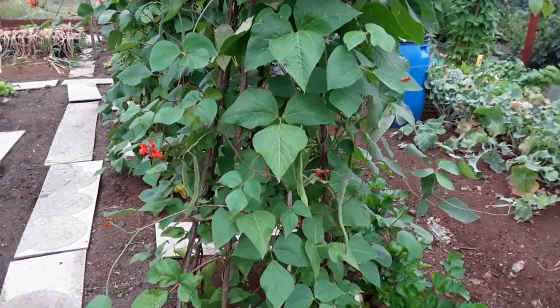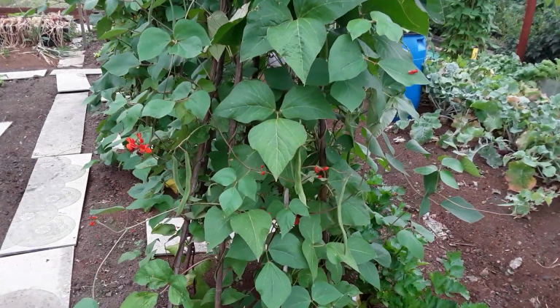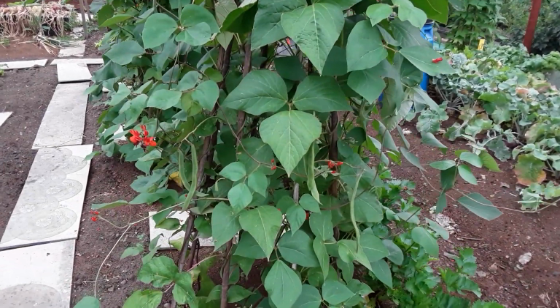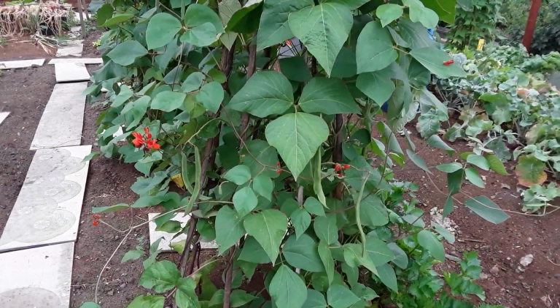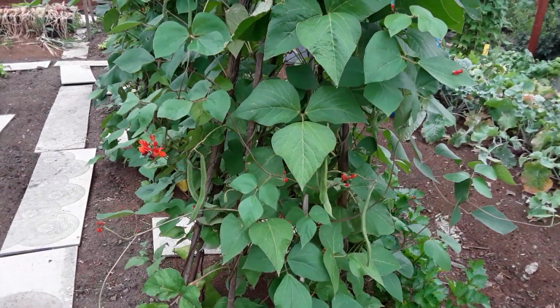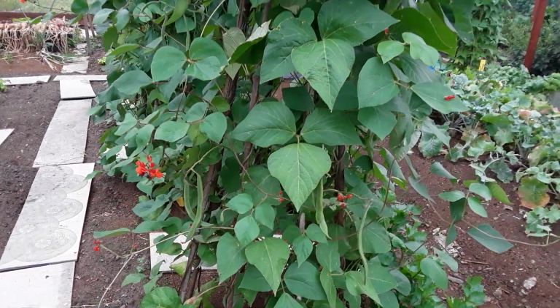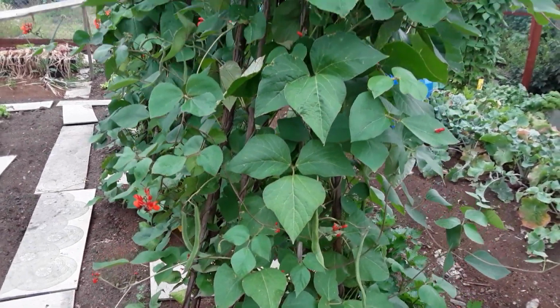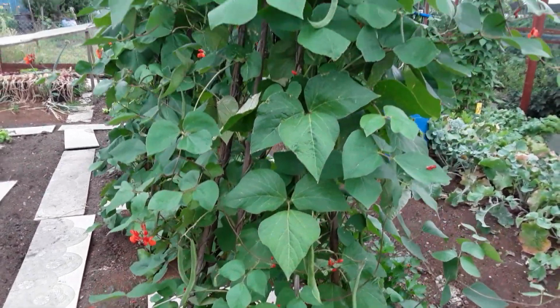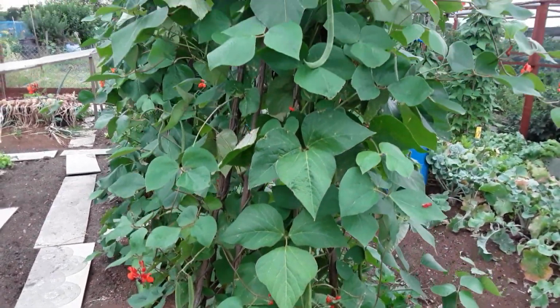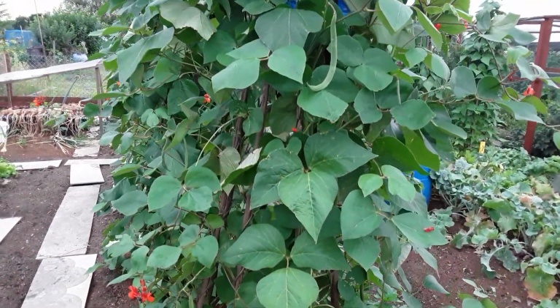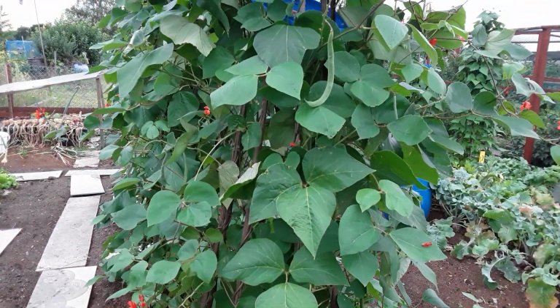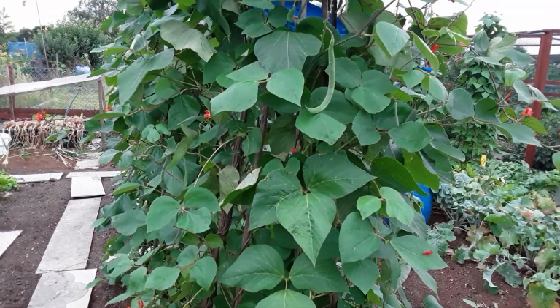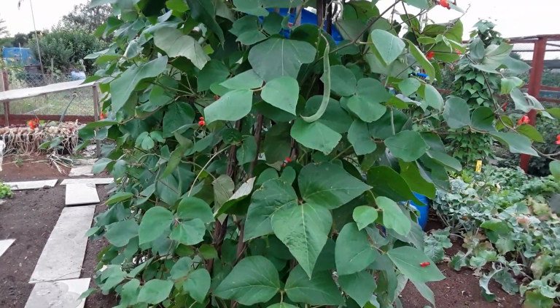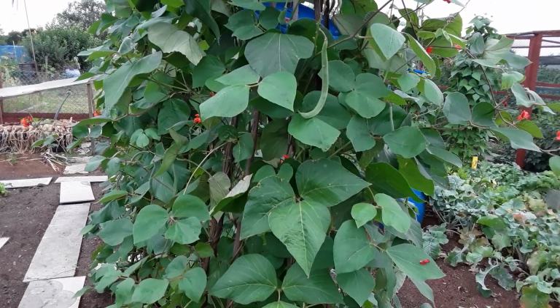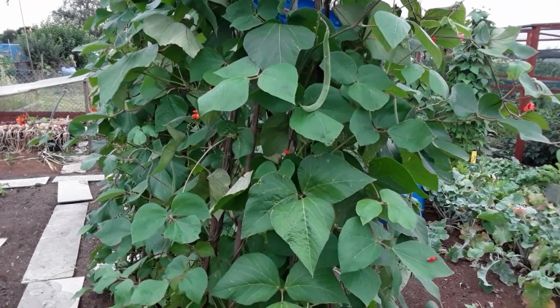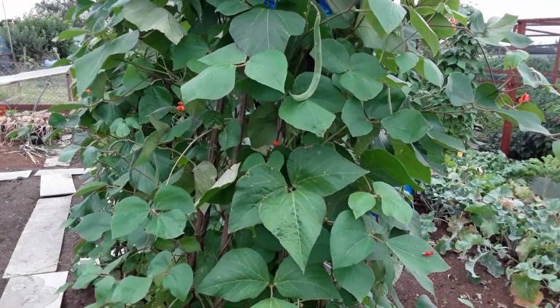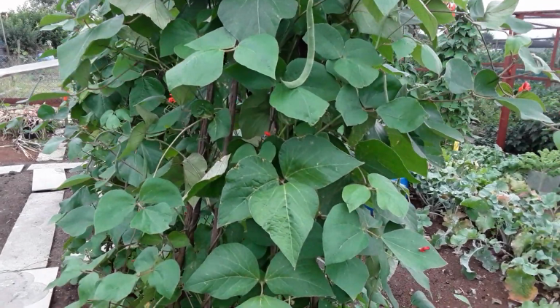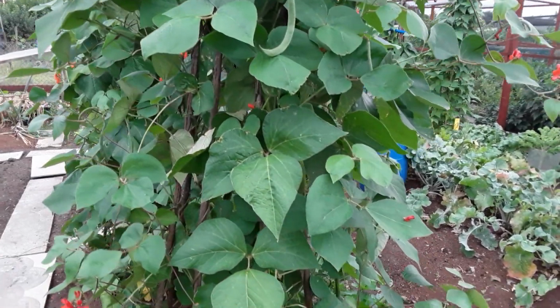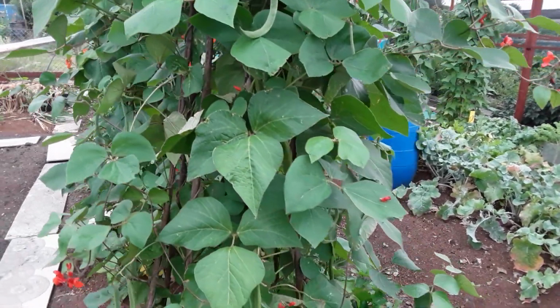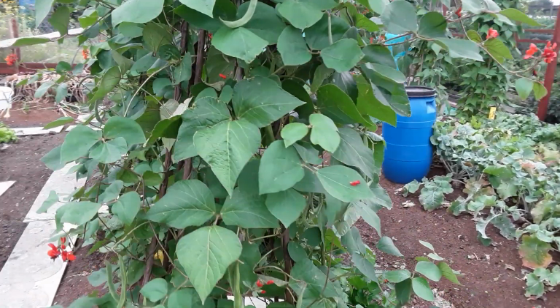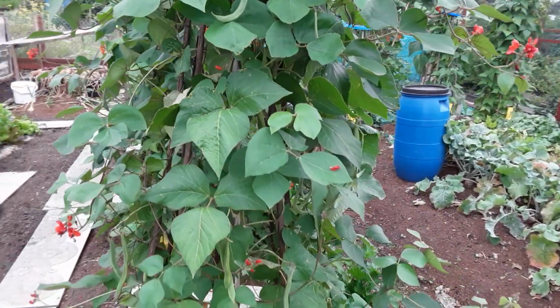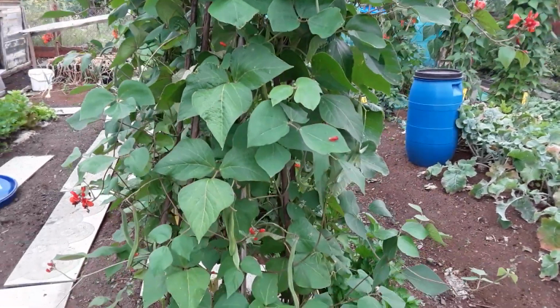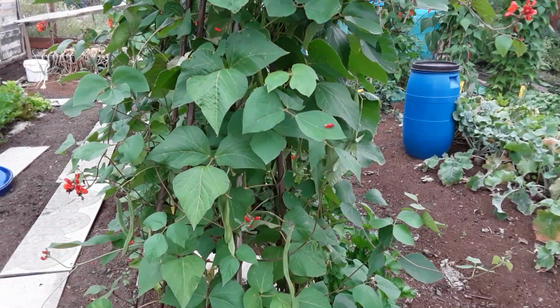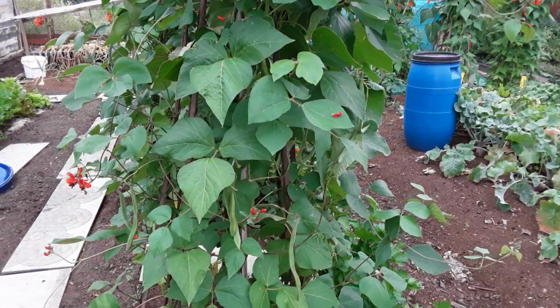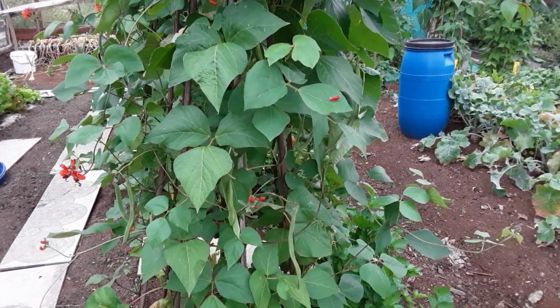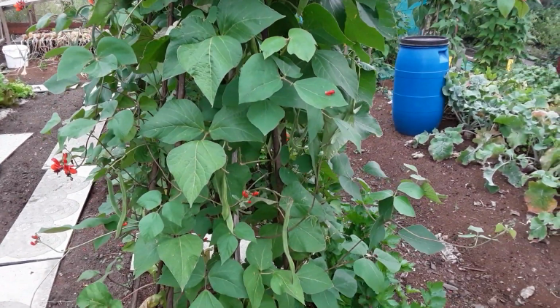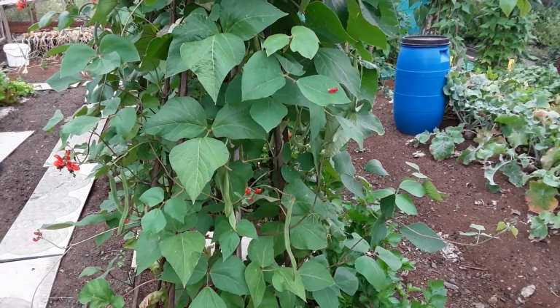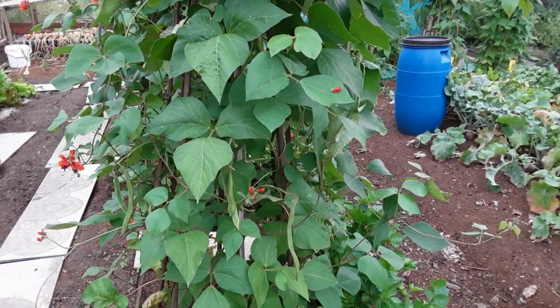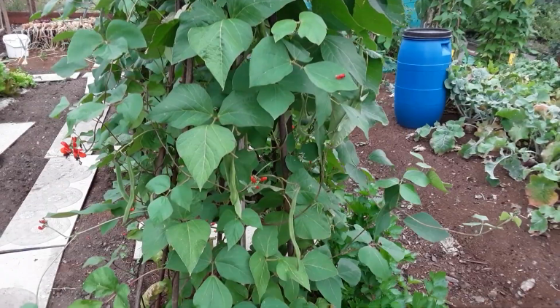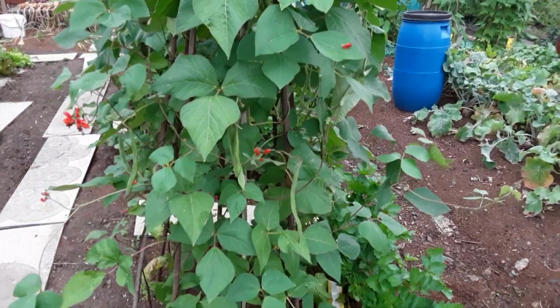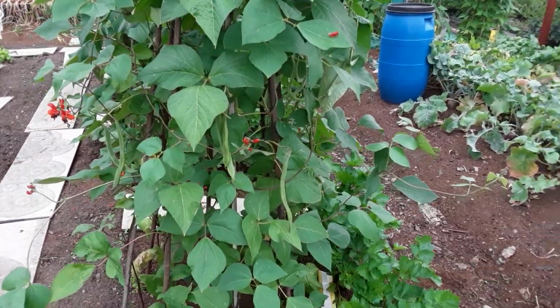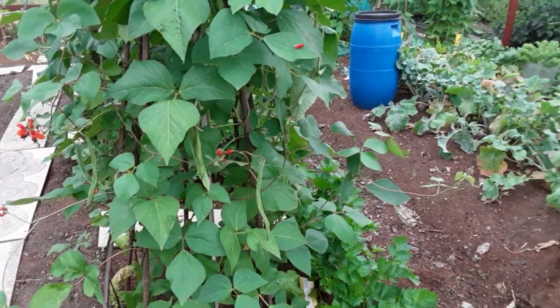All the French beans will be saved, but we must make sure we don't leave any big ones on or the plant will stop producing — so it won't be seed saving. What I normally do is if I find a really big one I'll pull it off and just drop it on the floor. There are still lots and lots on there.